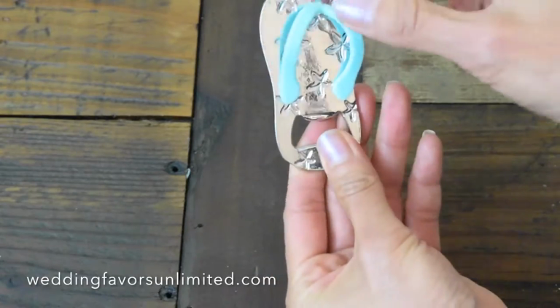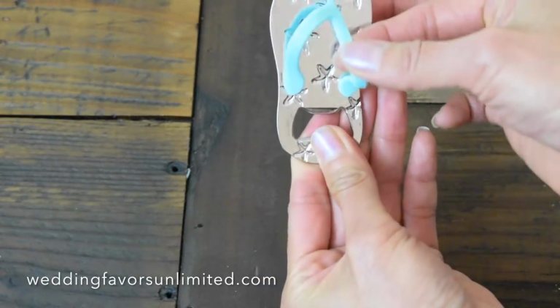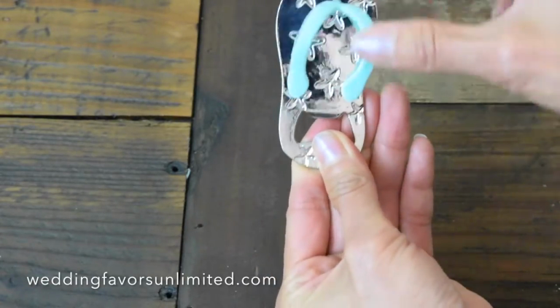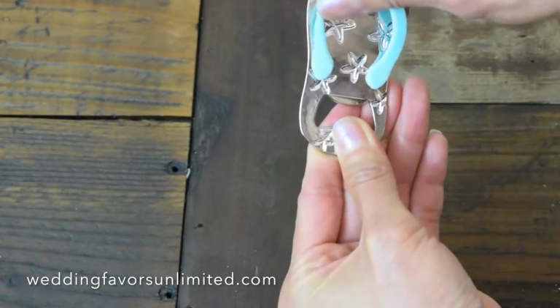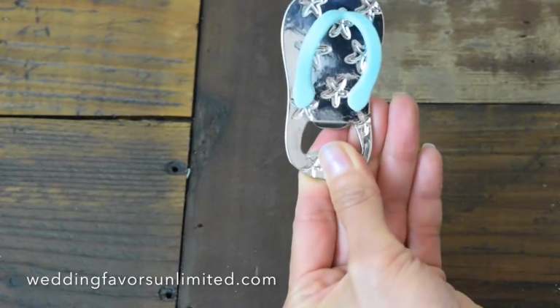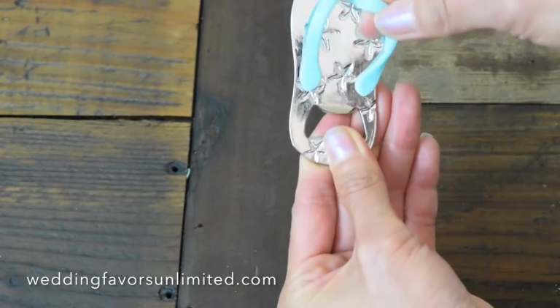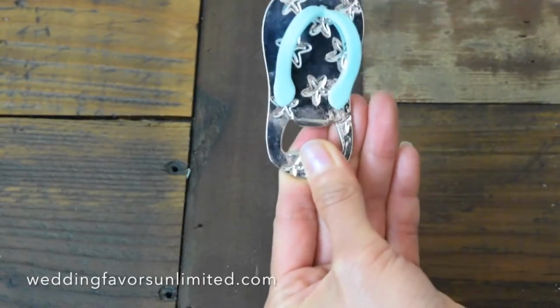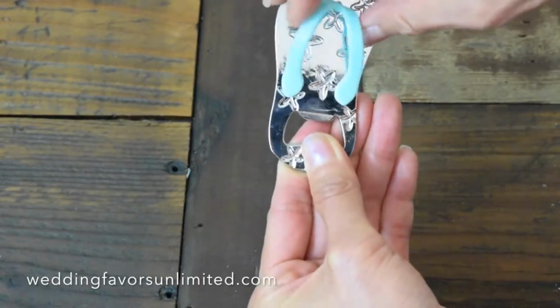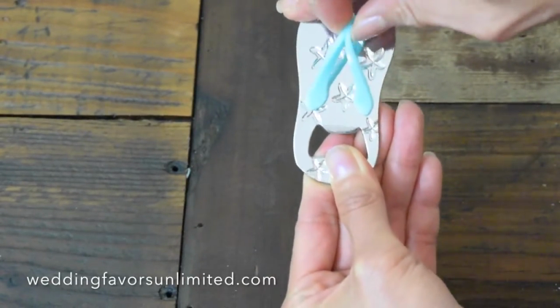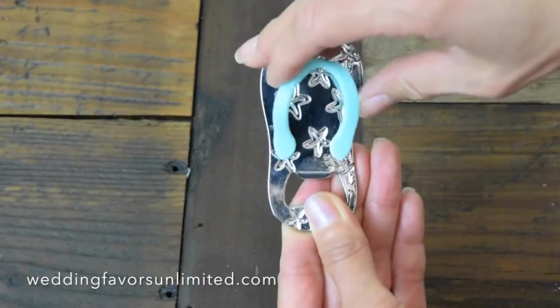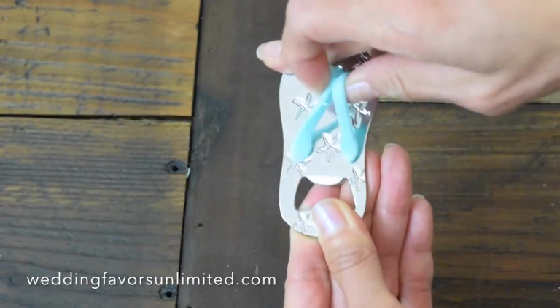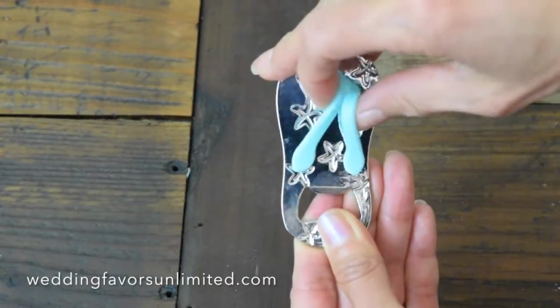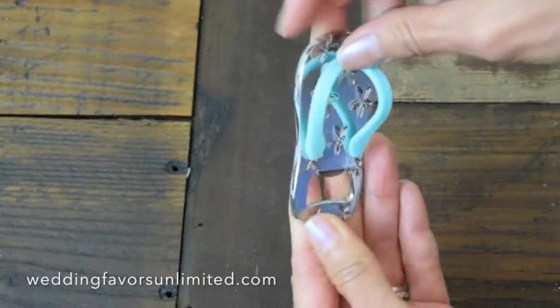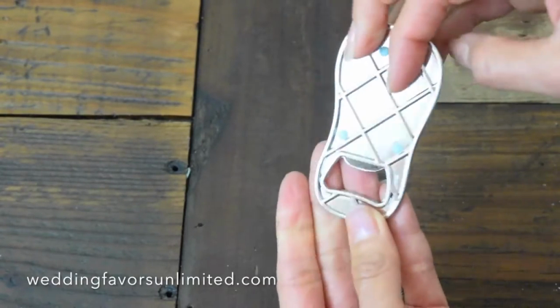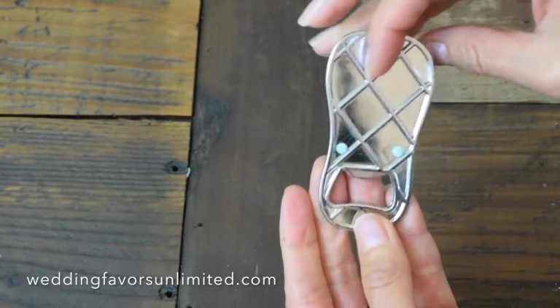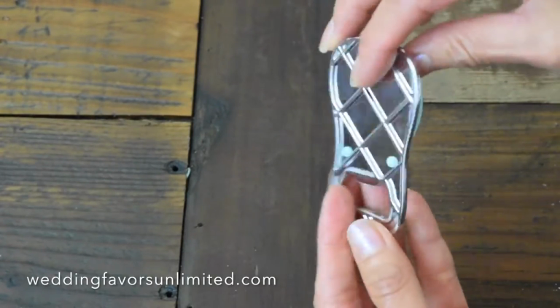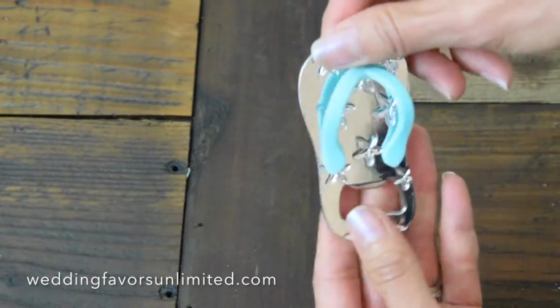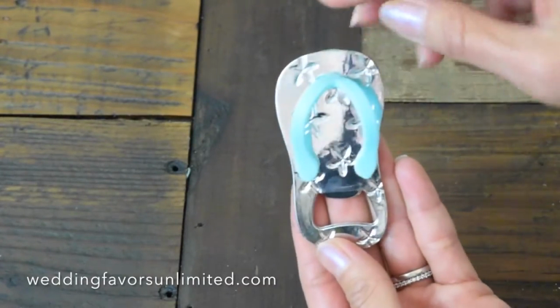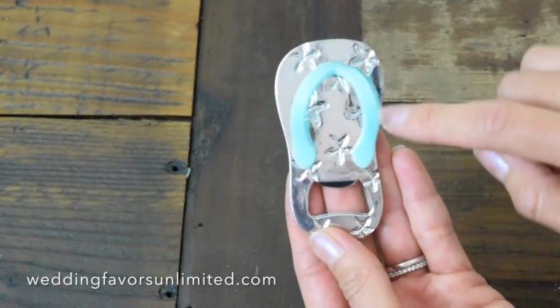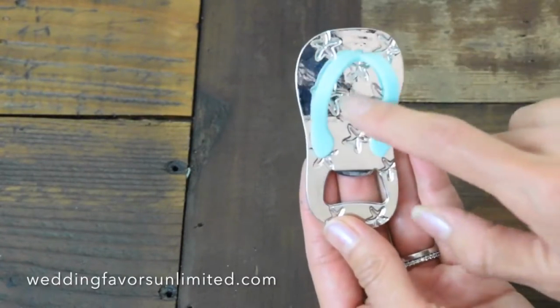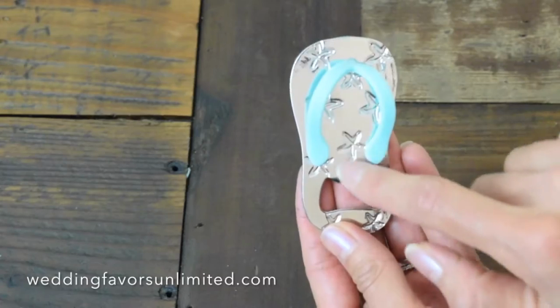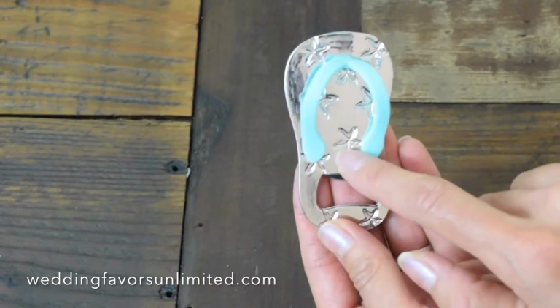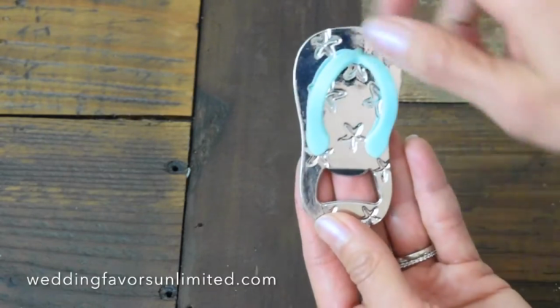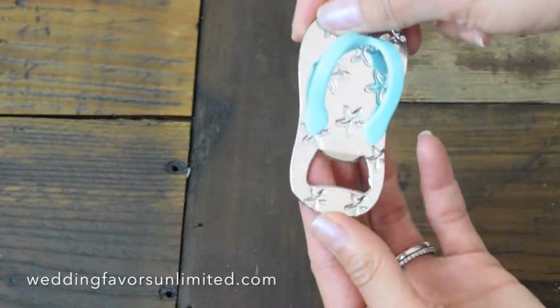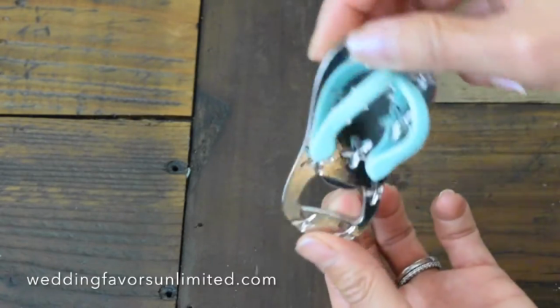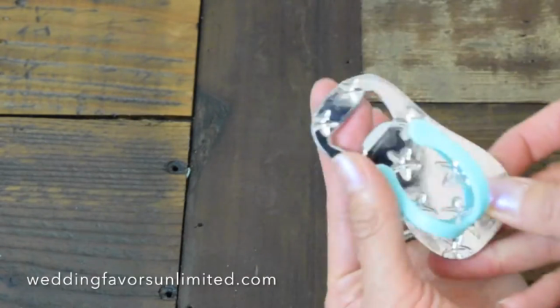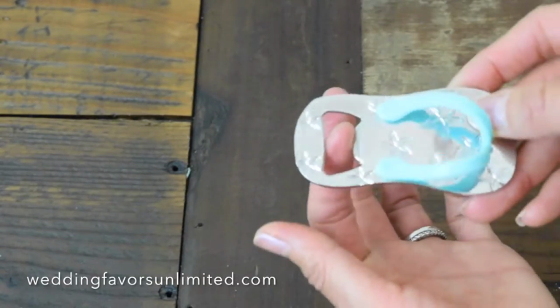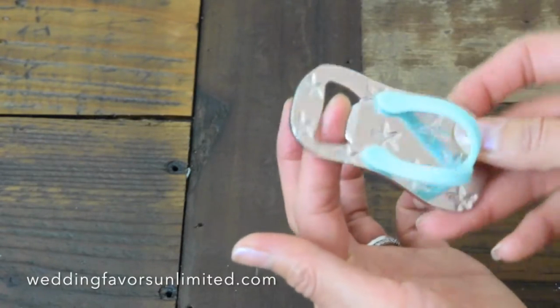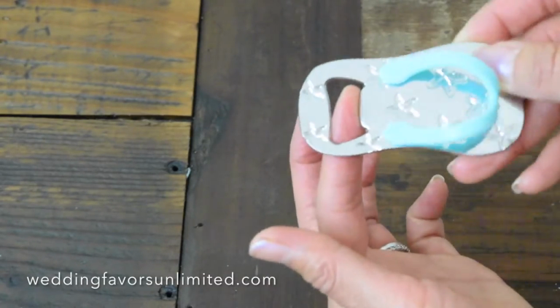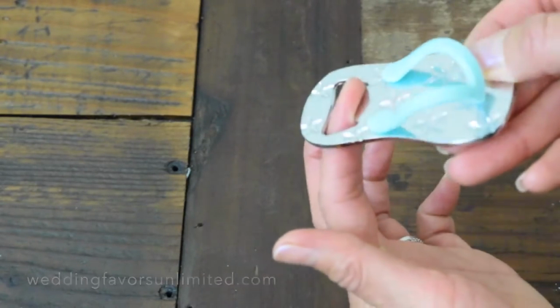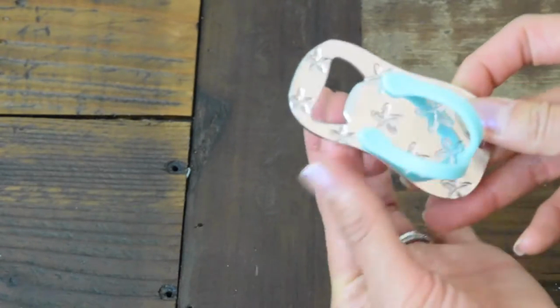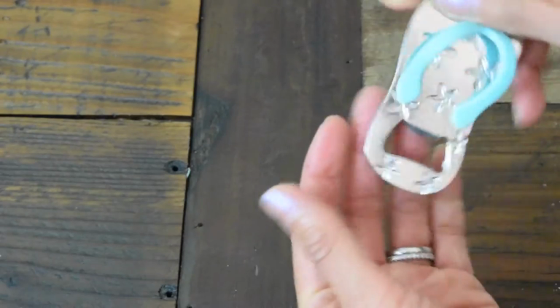This part here, the blue, is very elastic and you can see by the intricate designs where the starfish is — and this is where you would use it to open the bottle.